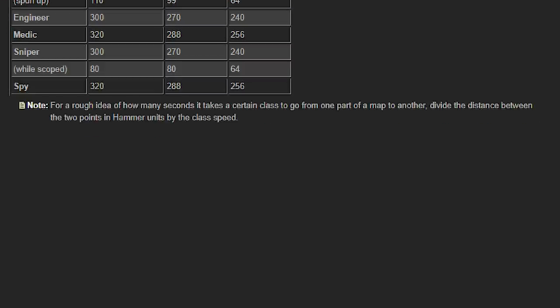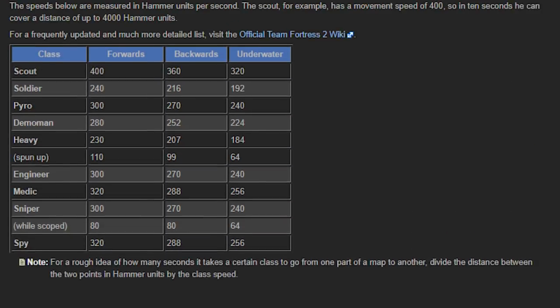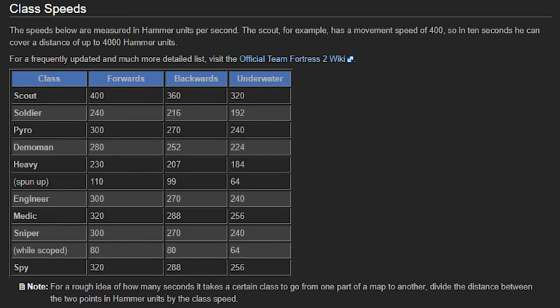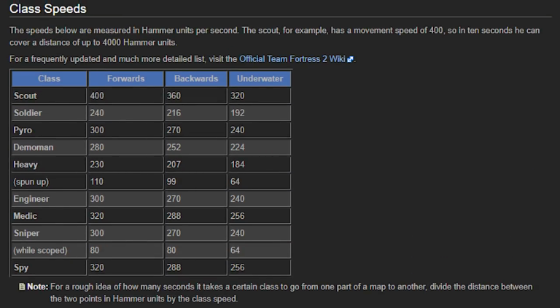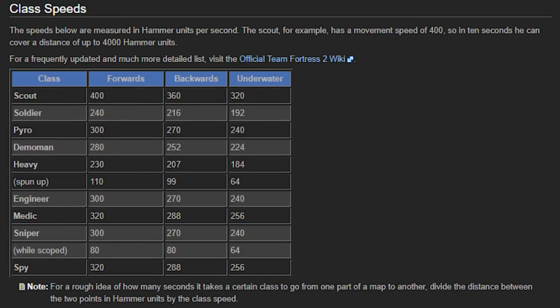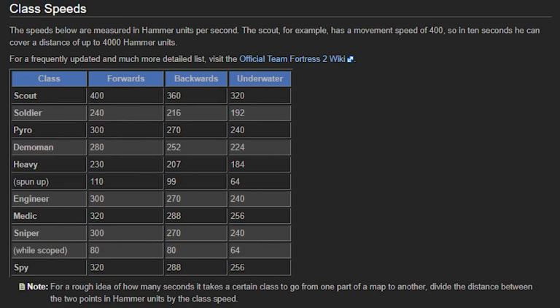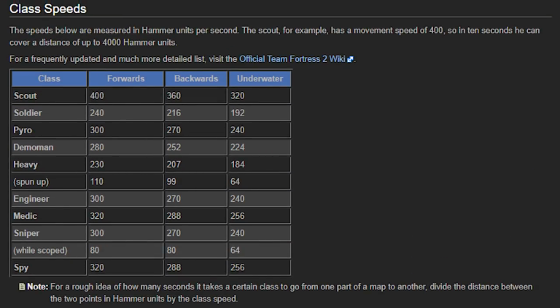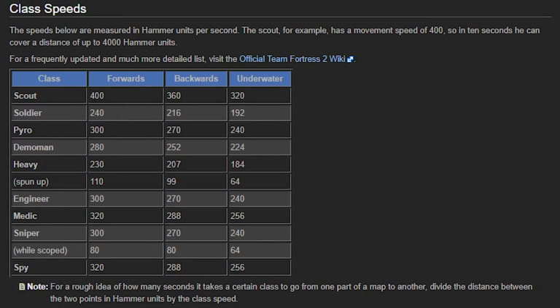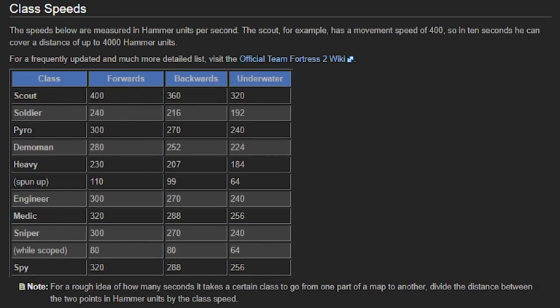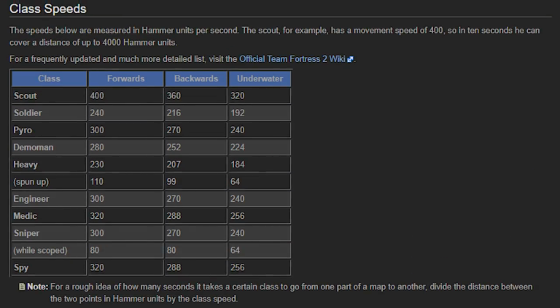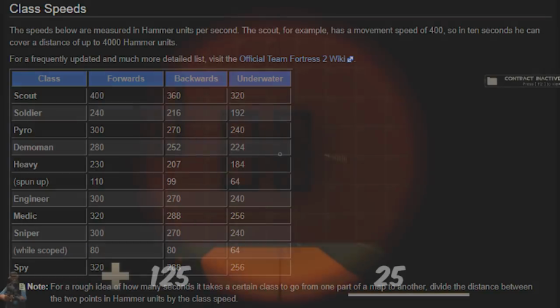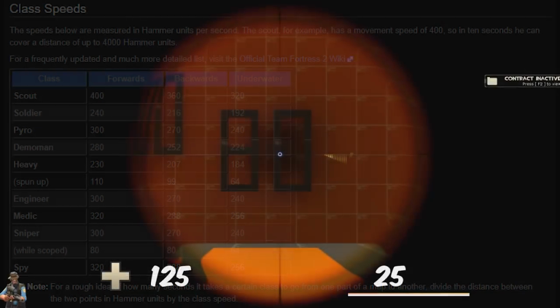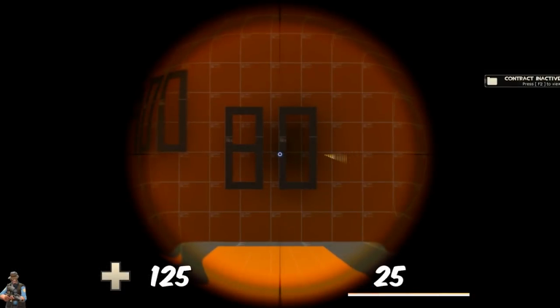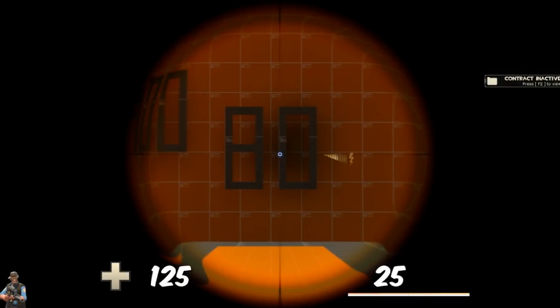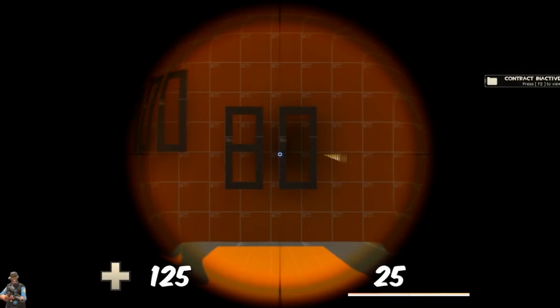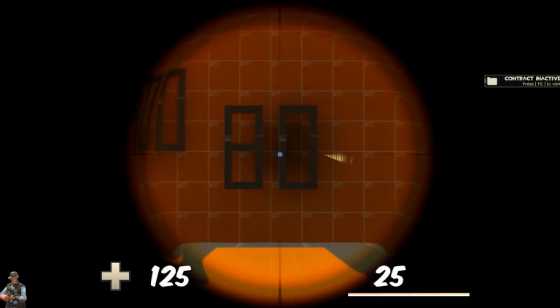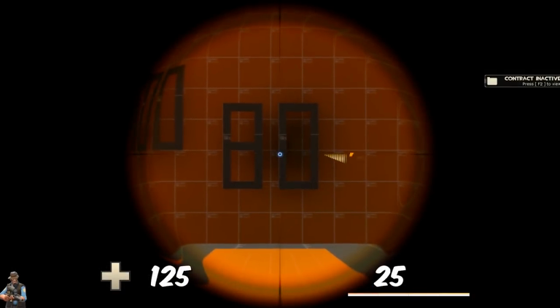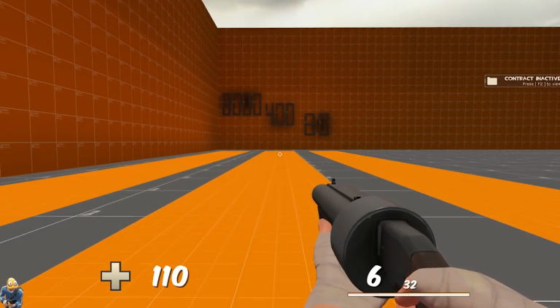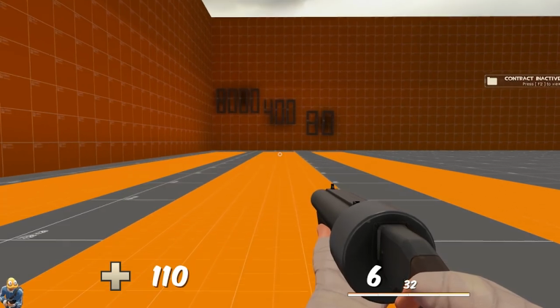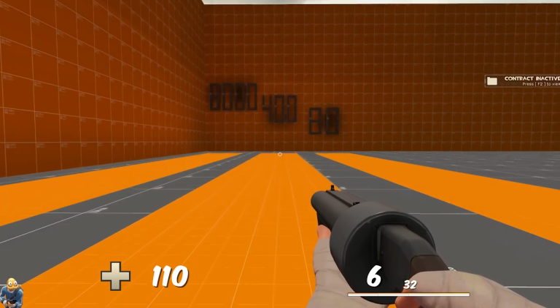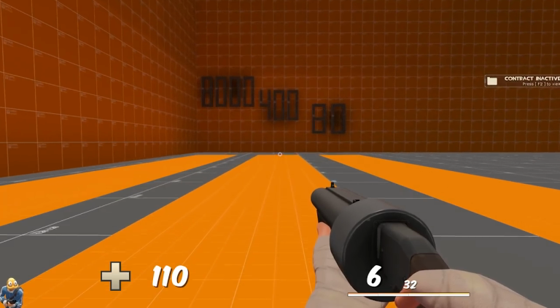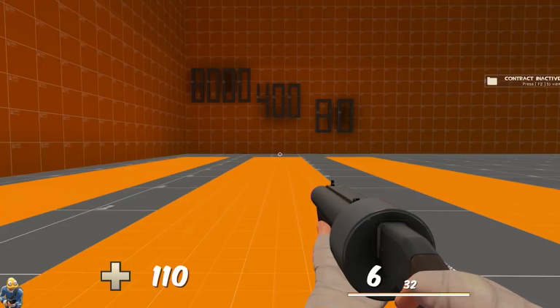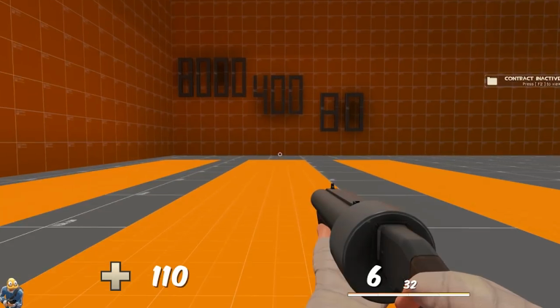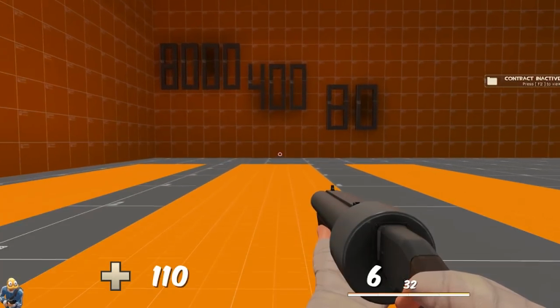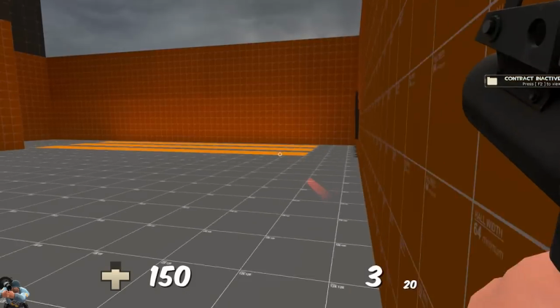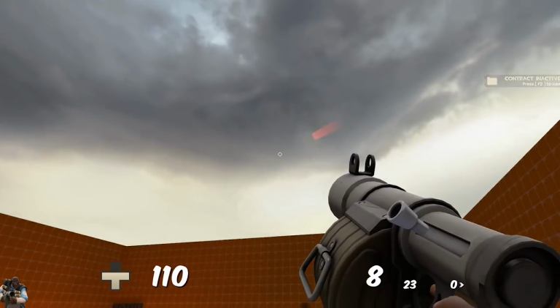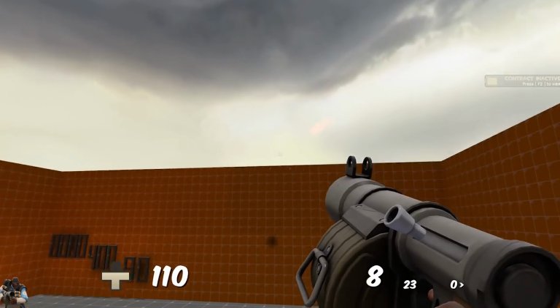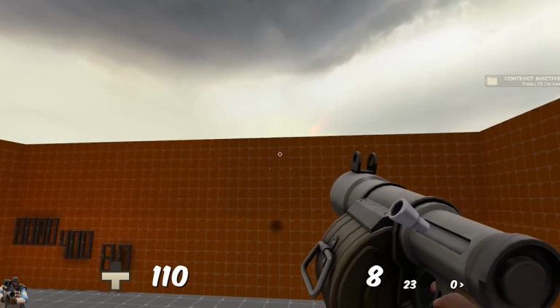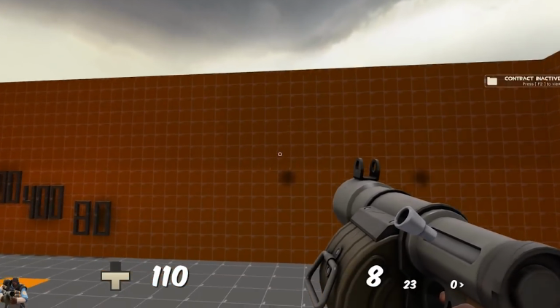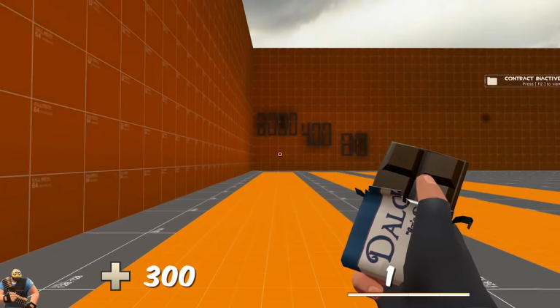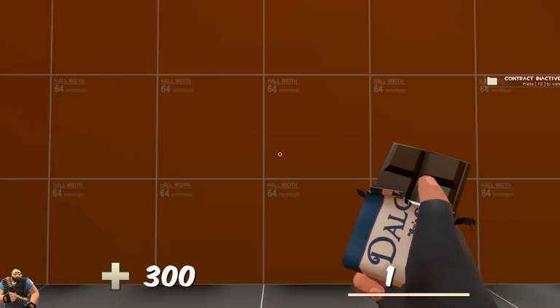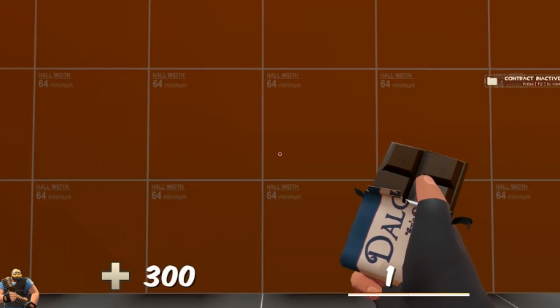Player movement speed is expressed as hammer units per second, similar to meters per second or miles per hour. It generally goes from 80 units per second — which is the sniper while scoped — up to 400 units per second, which is the Scout's normal run. Rocket jumping and sticky jumping can bring the player up to roughly 8,000 hammer units per second.